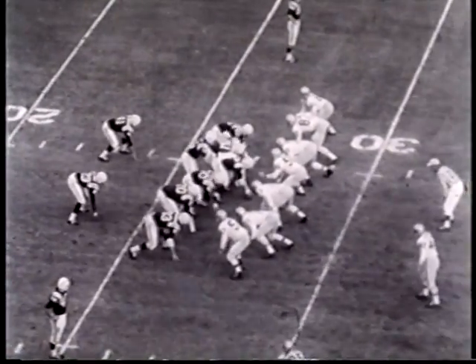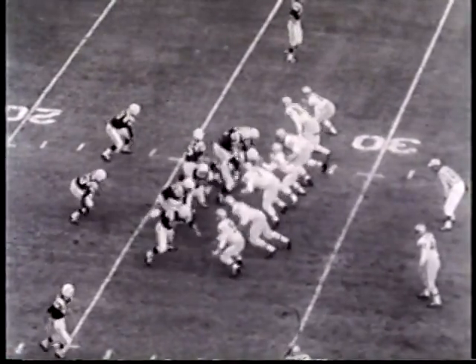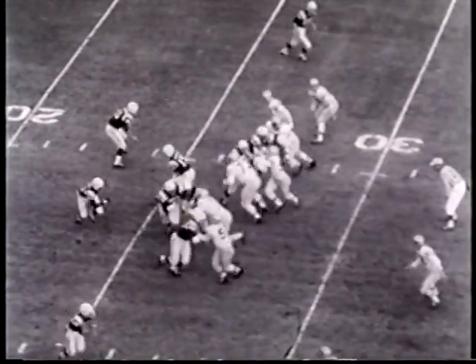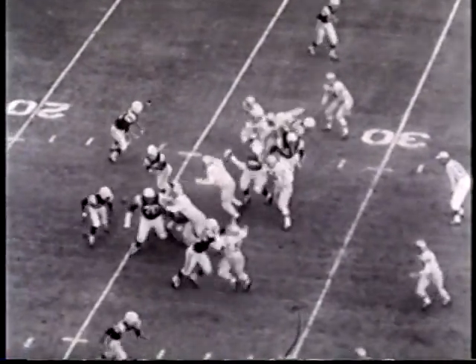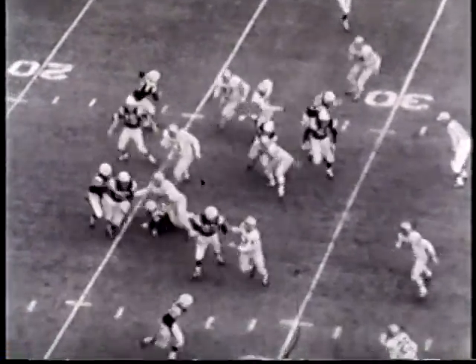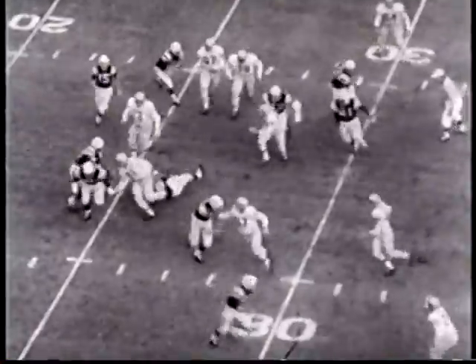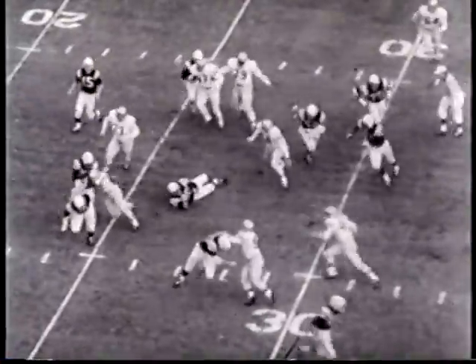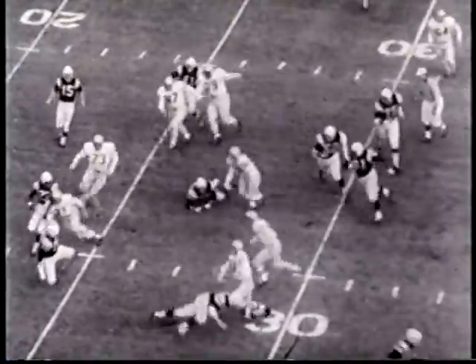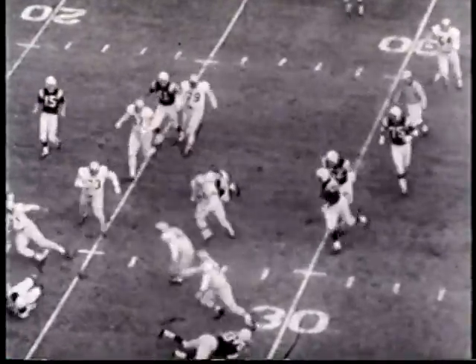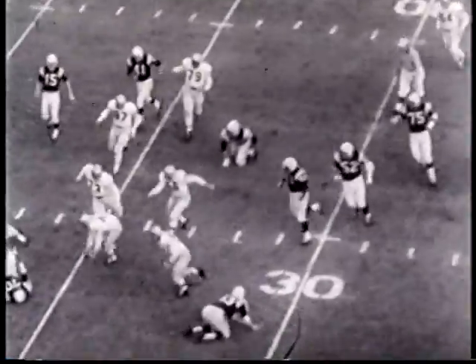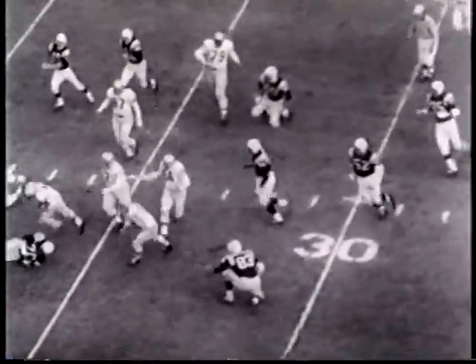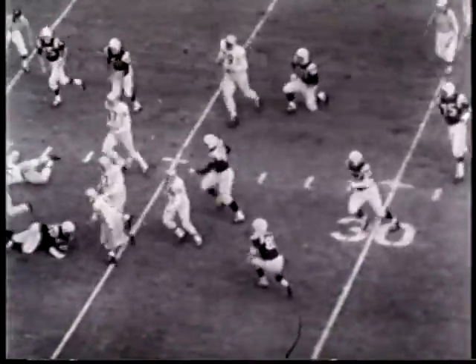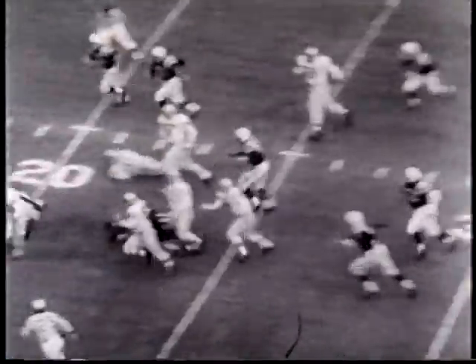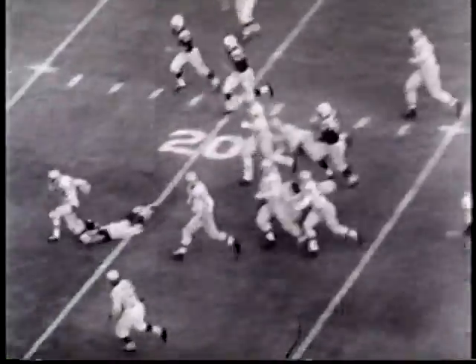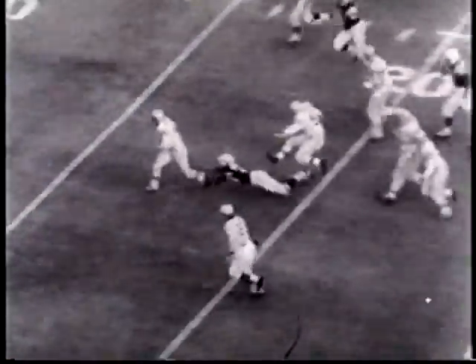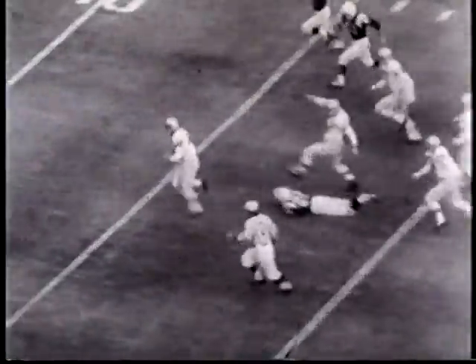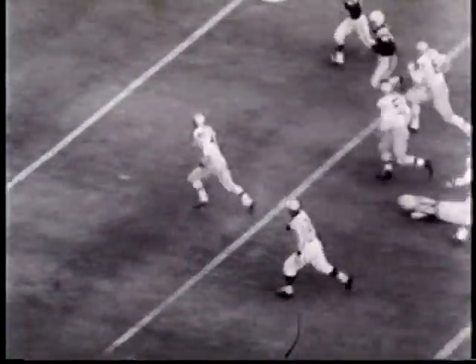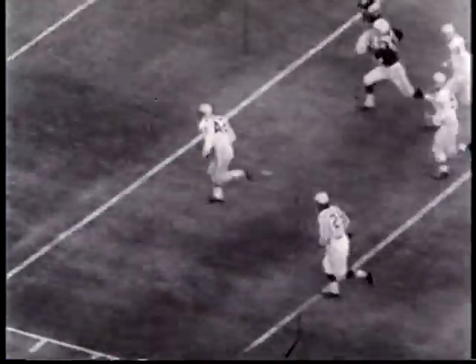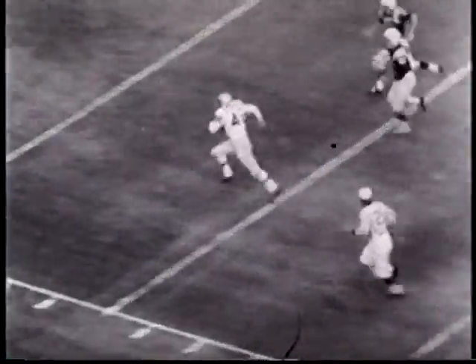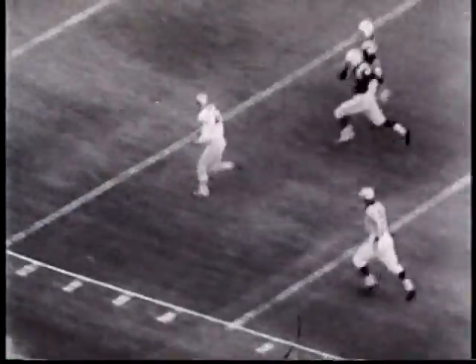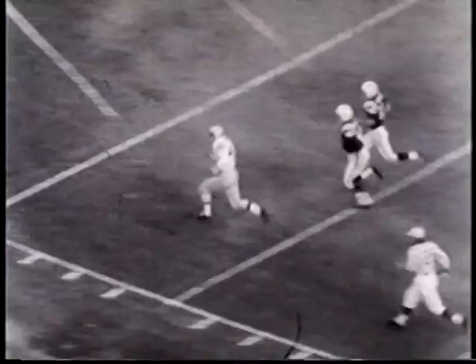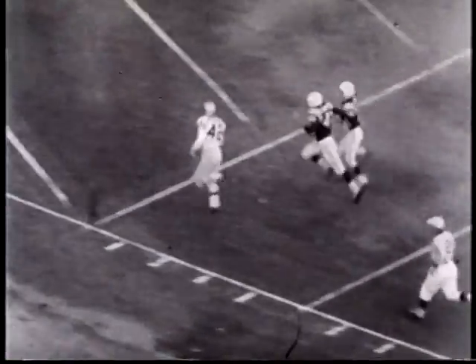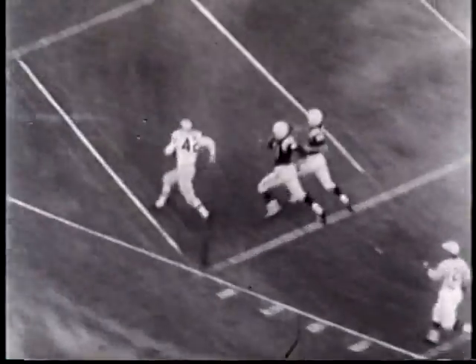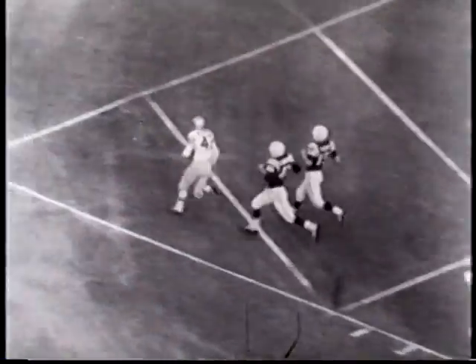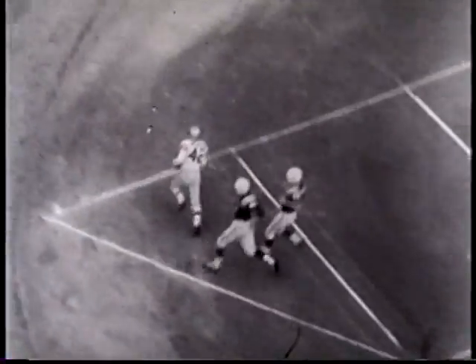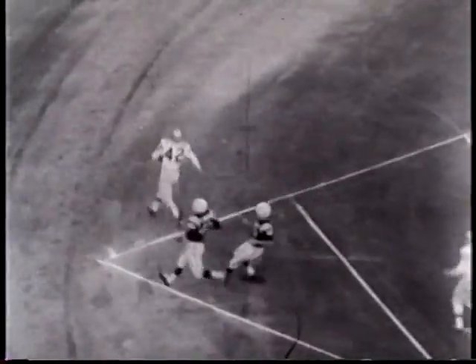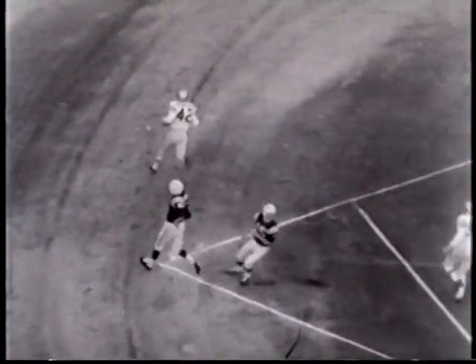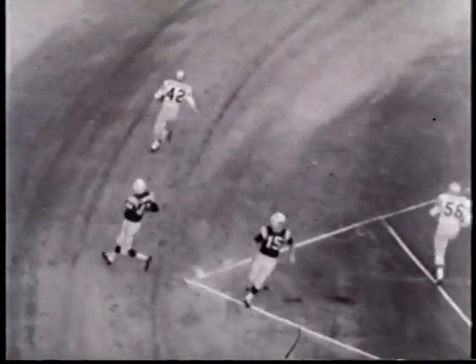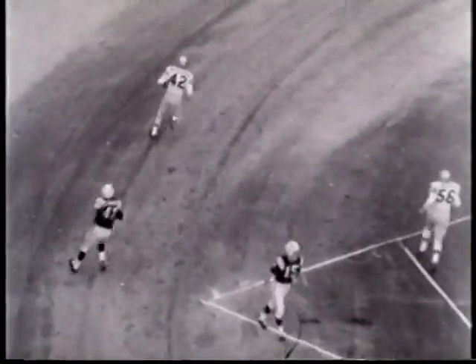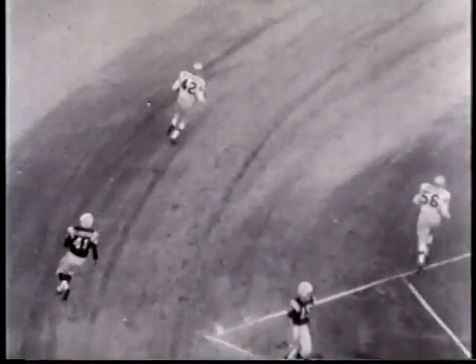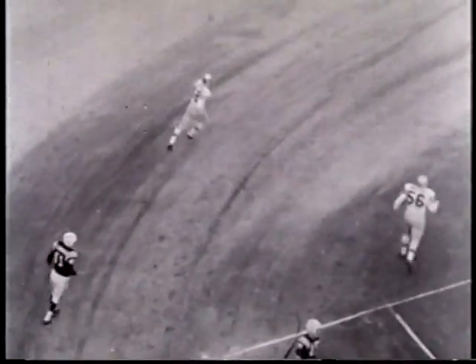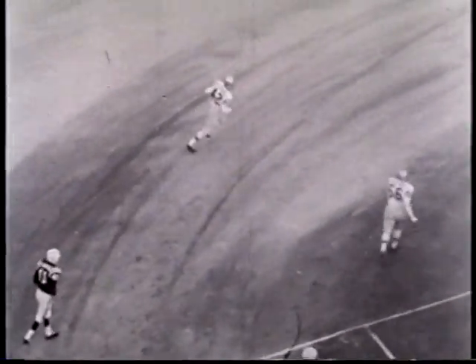Late in the first period, the Jack Kemp pitch-out is fumbled. Don McDonald, Bills' defensive halfback, scoops it up and rambles into the end zone for the touchdown.